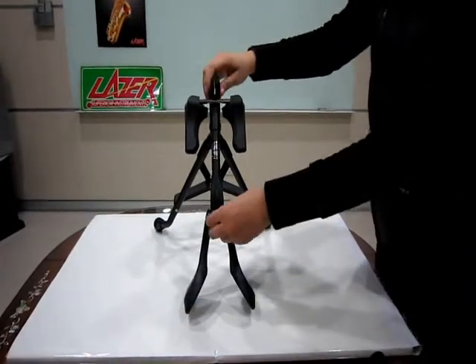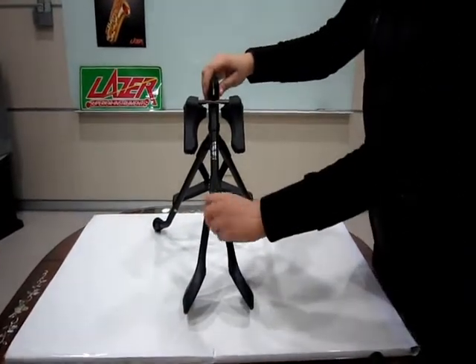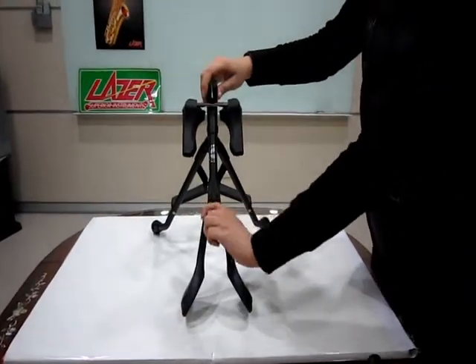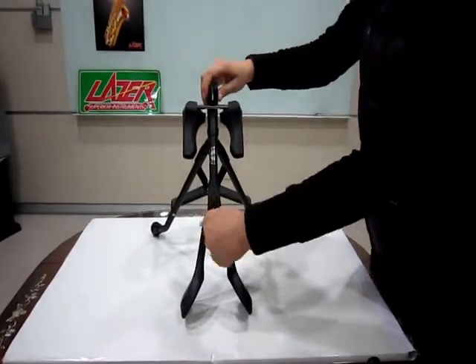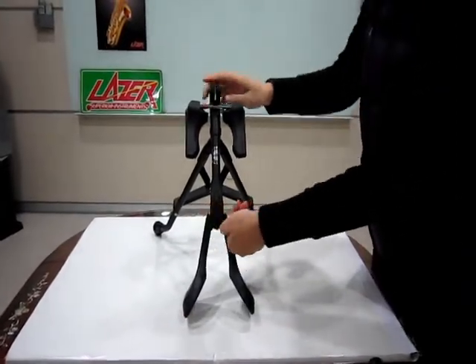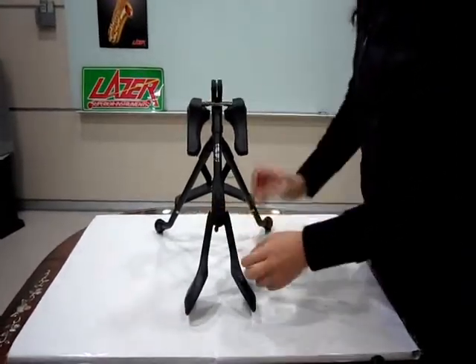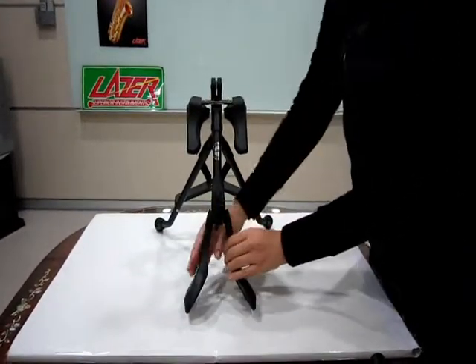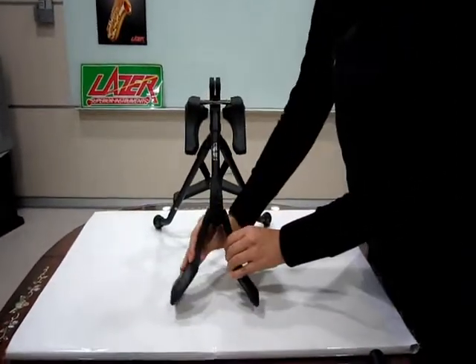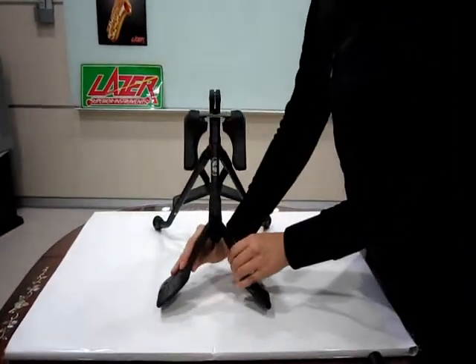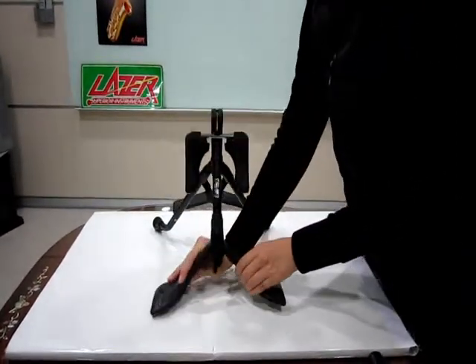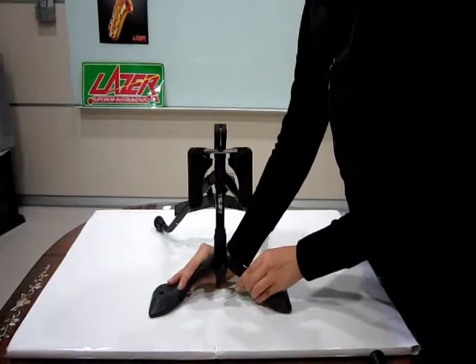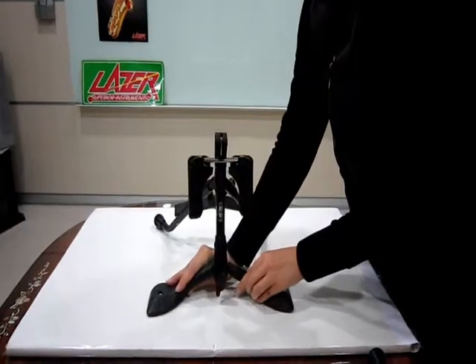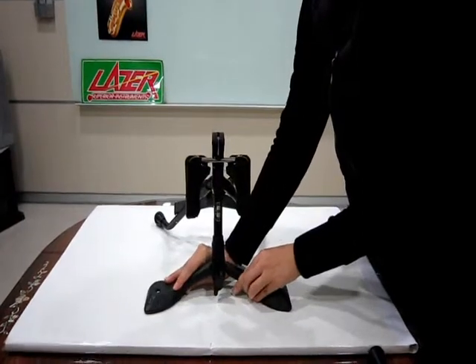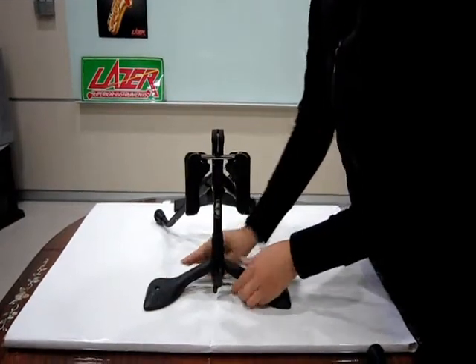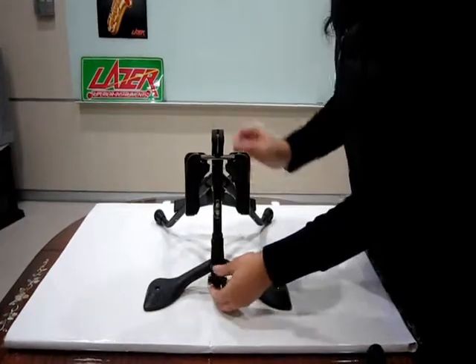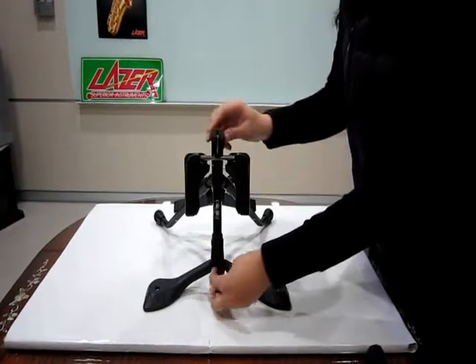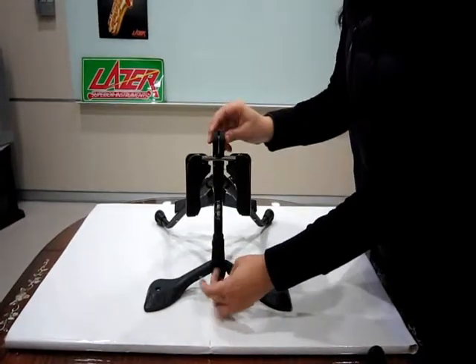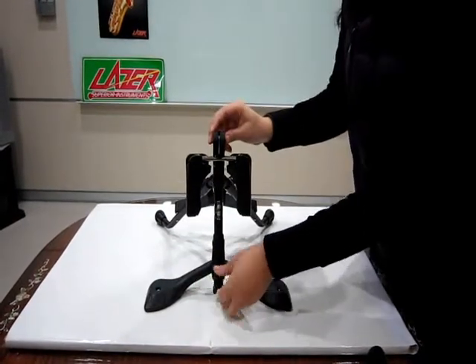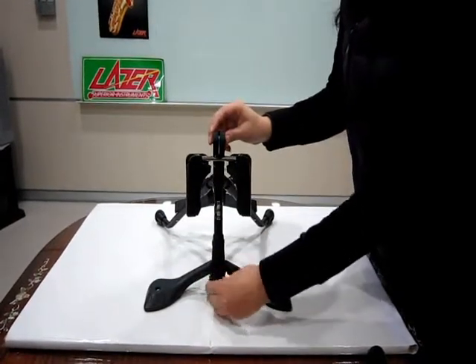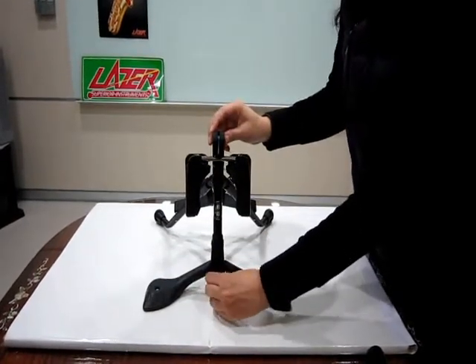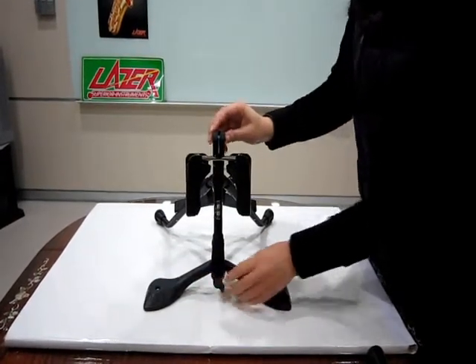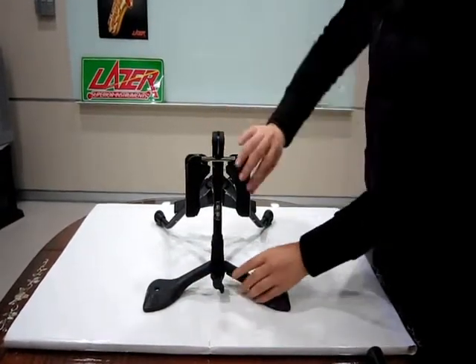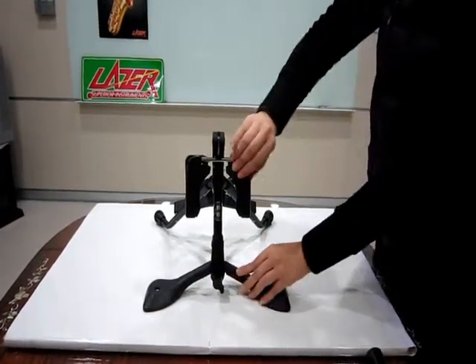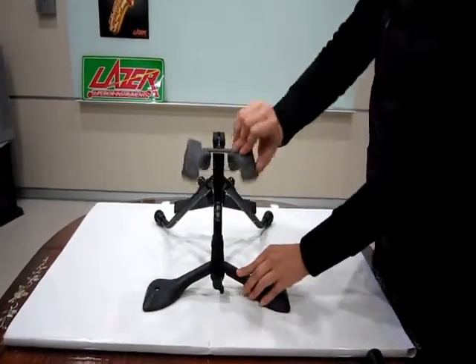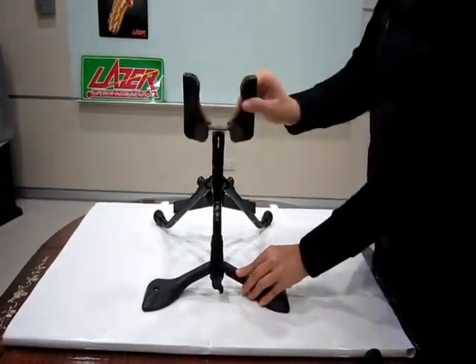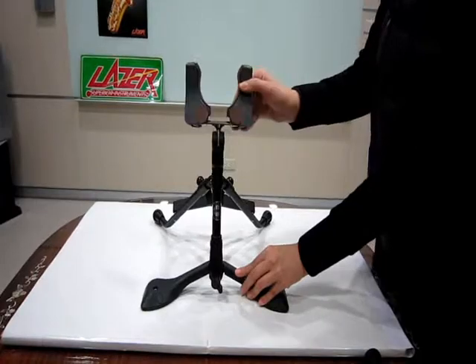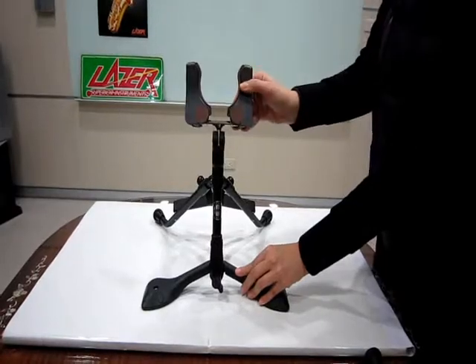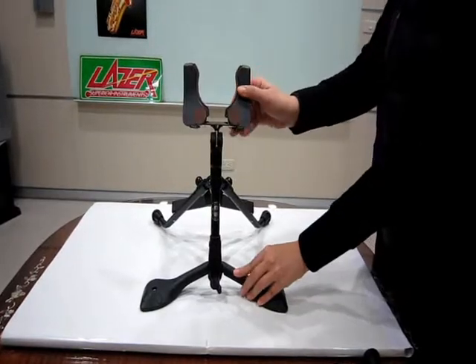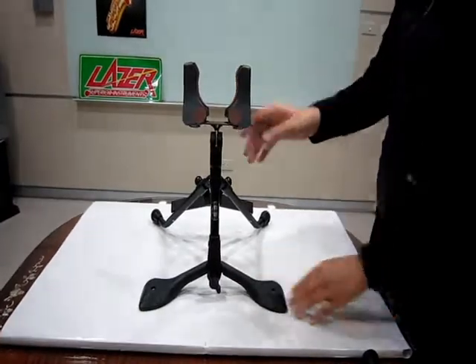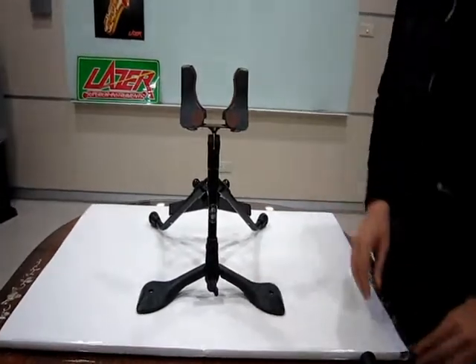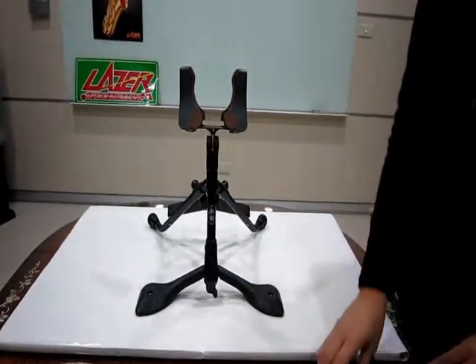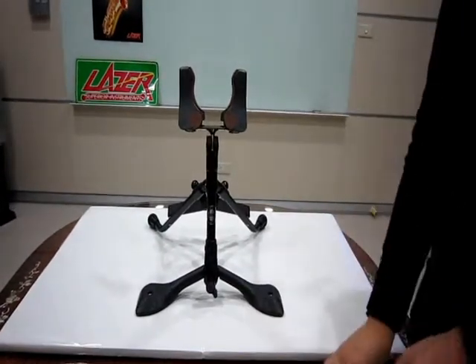Release the bolt. Unfold the left and right connection base and lock the bolt. Turn the clamp up. Attach holders to the connection base.